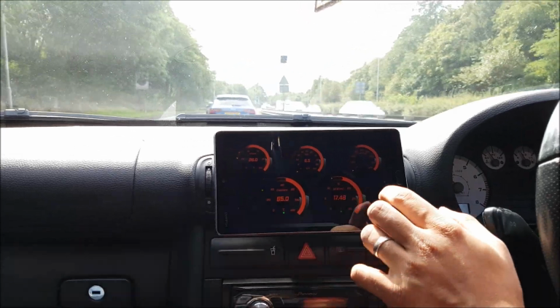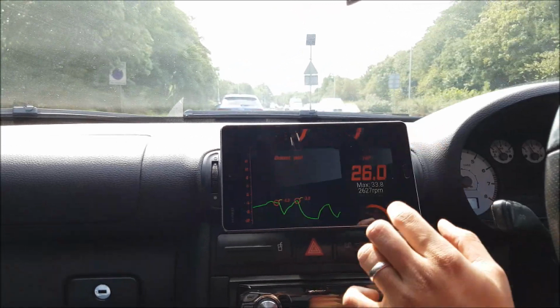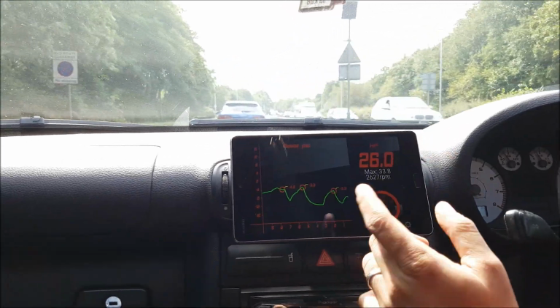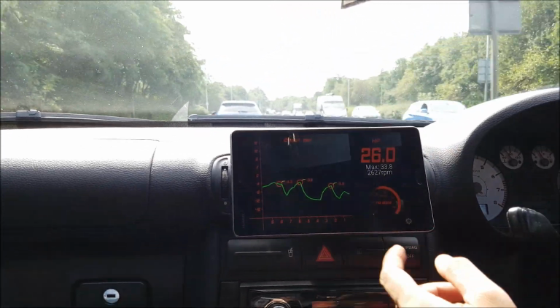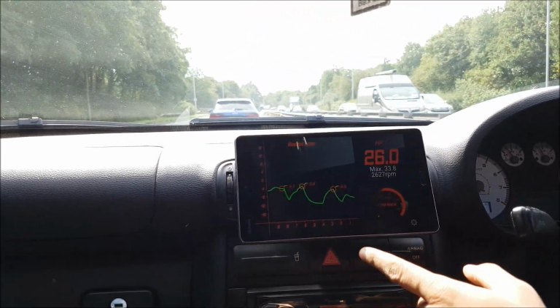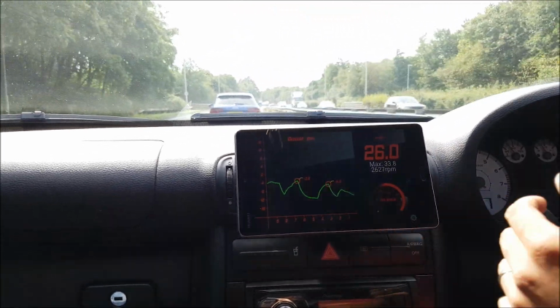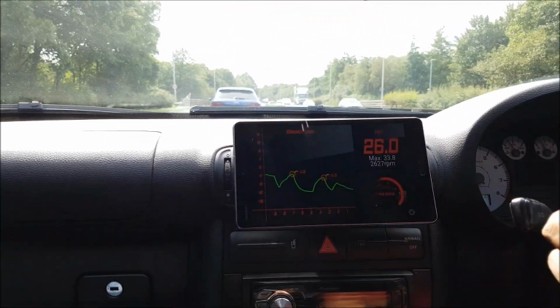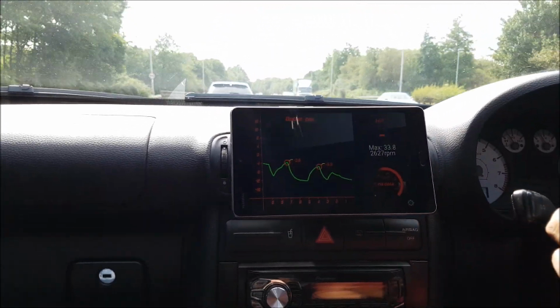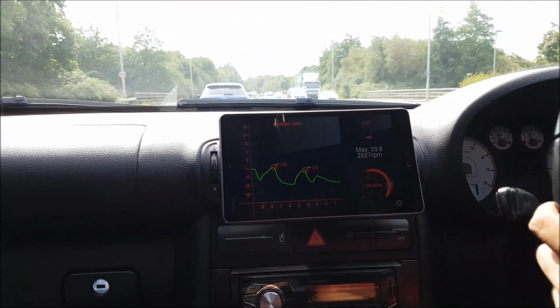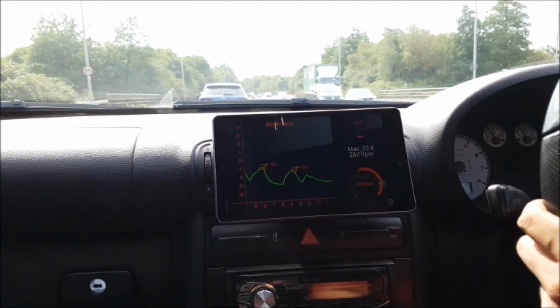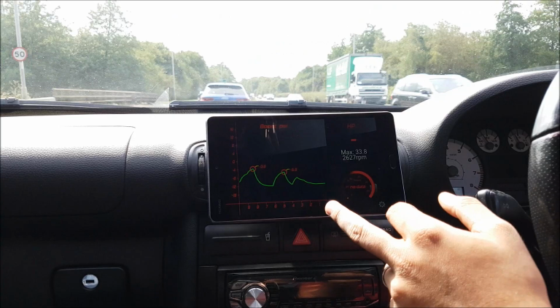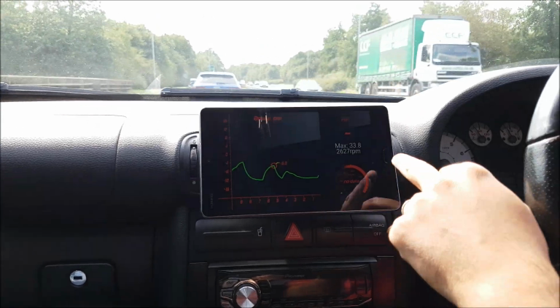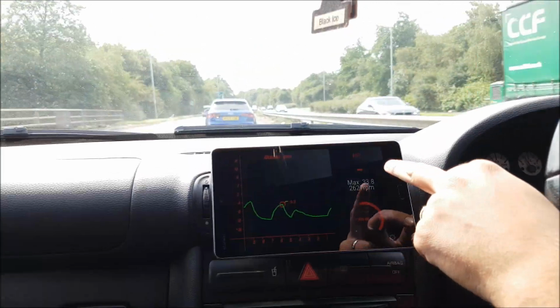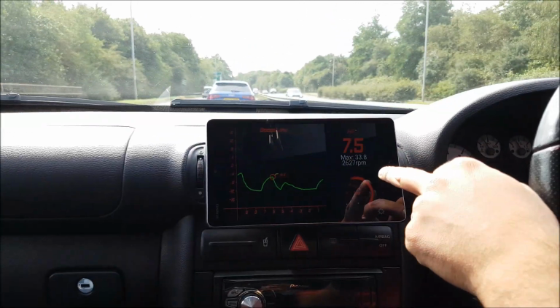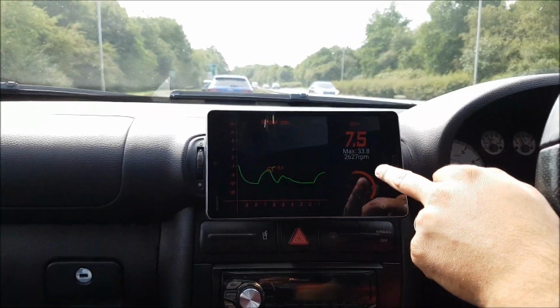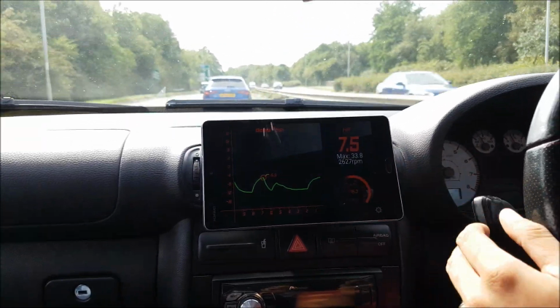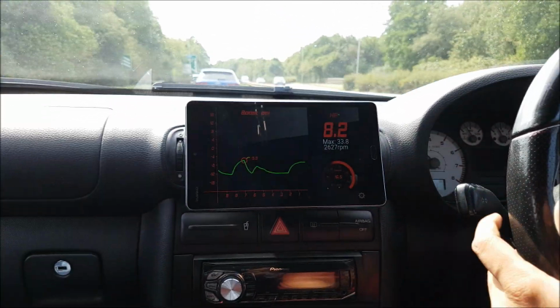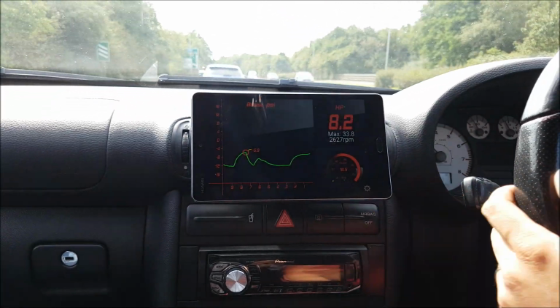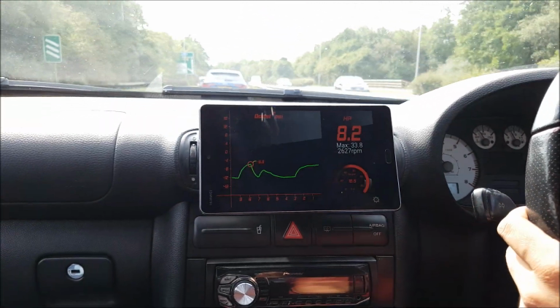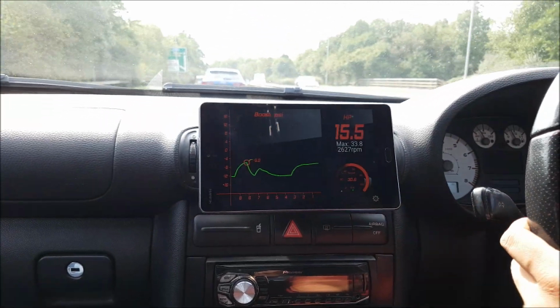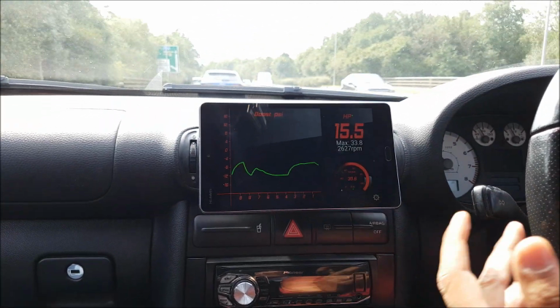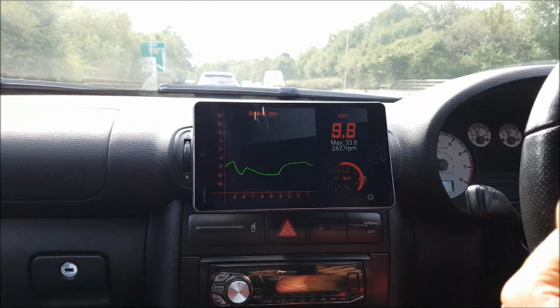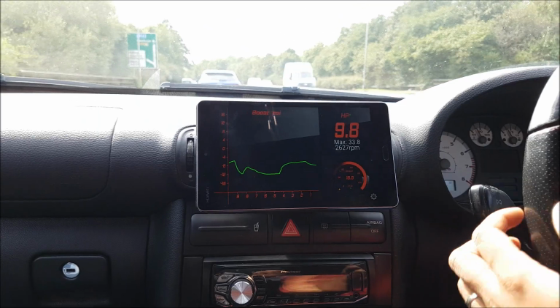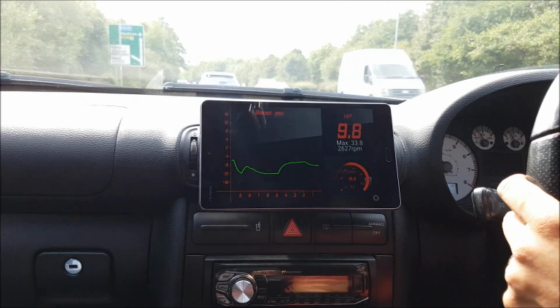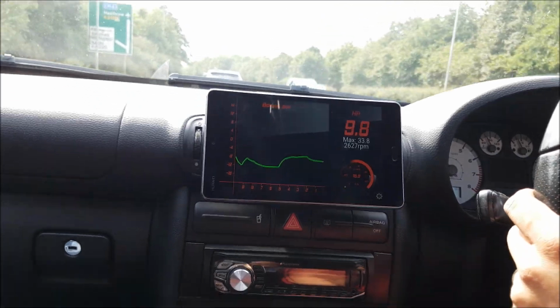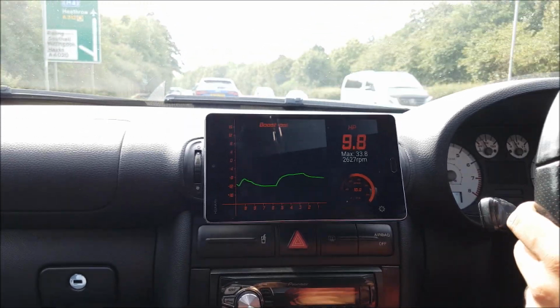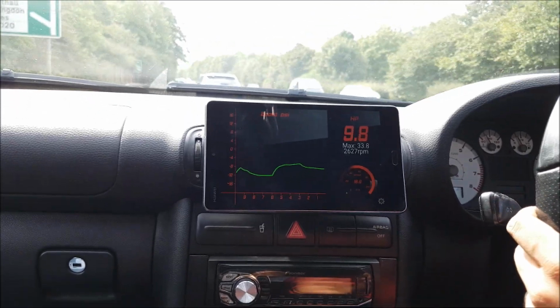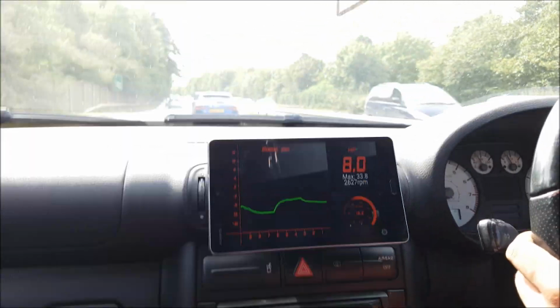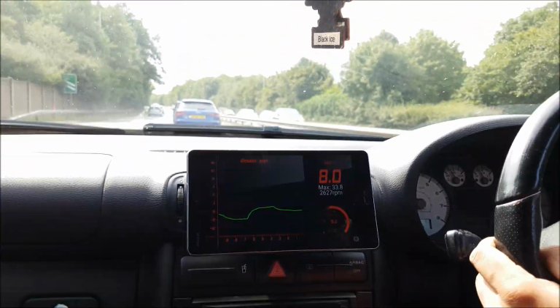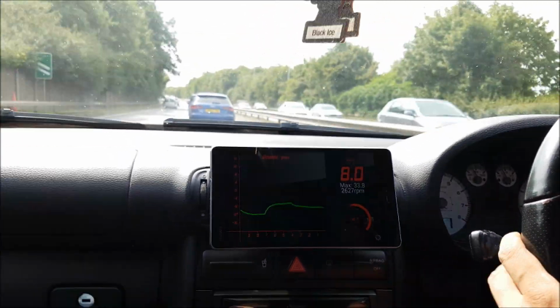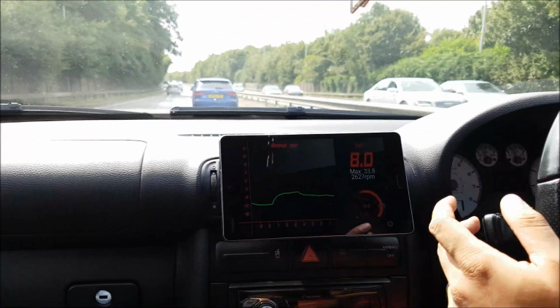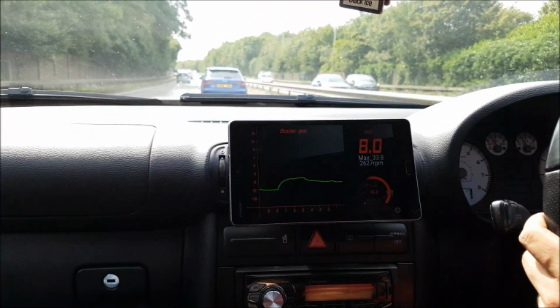If I go into my boost gauge I can see the max horsepower I've made, which is obviously quite low right now. I'm just waiting for everything to come to temperature. I think it's a really neat little thing that you can do.